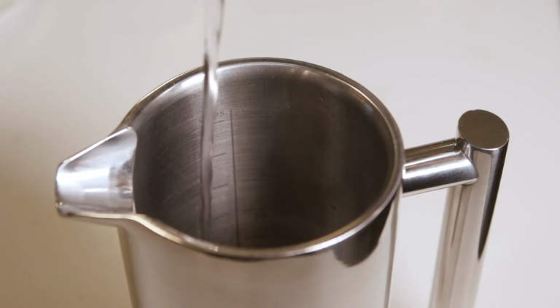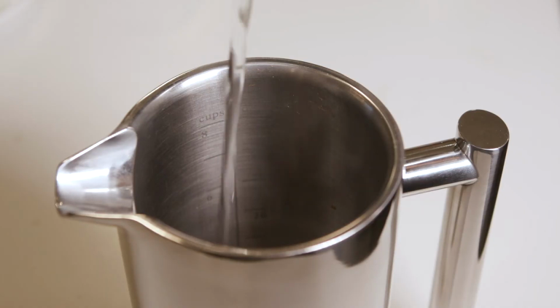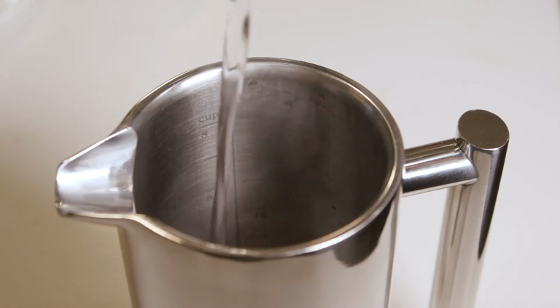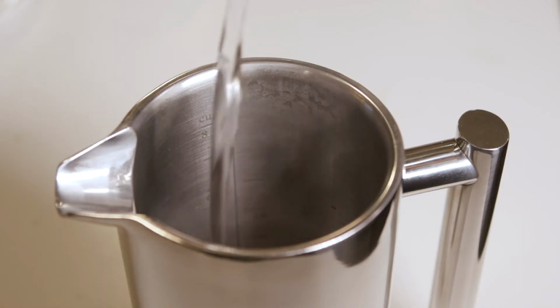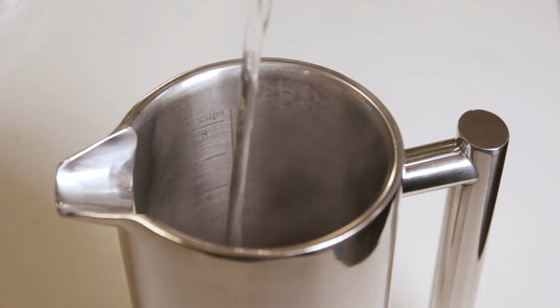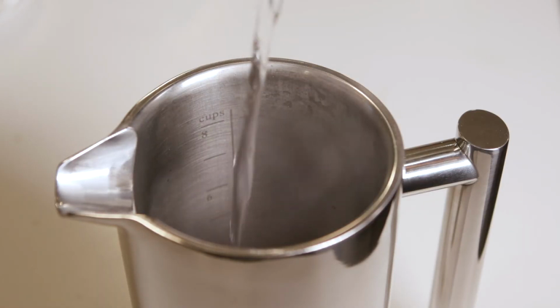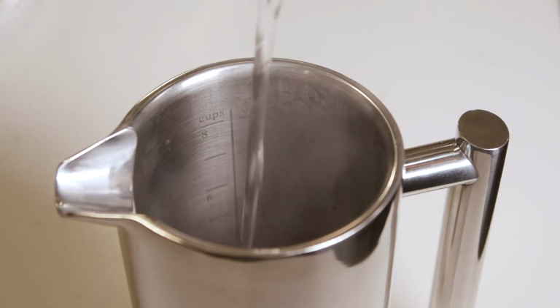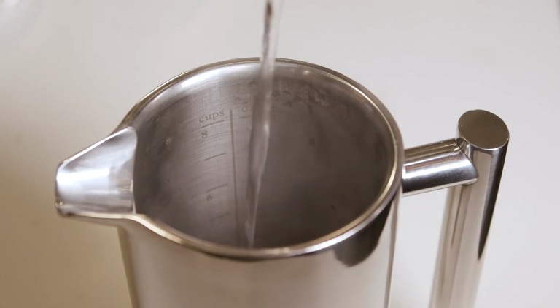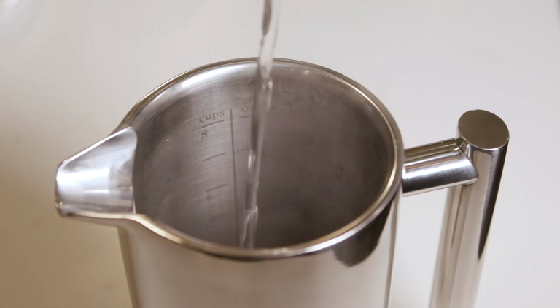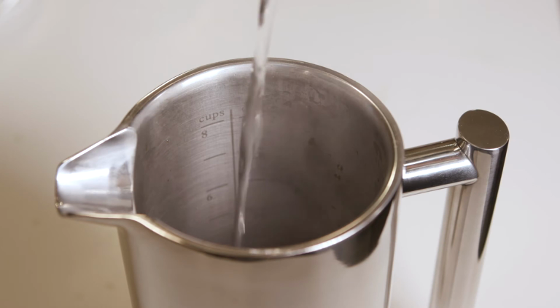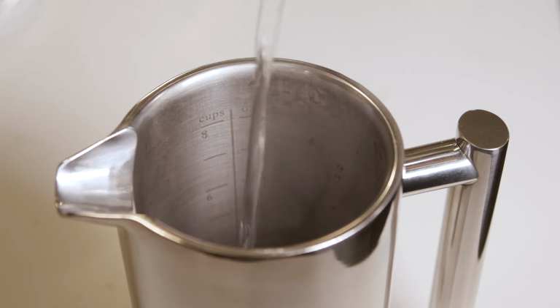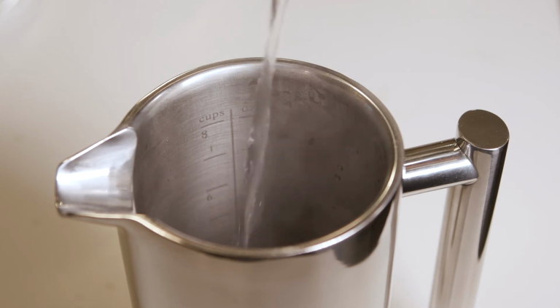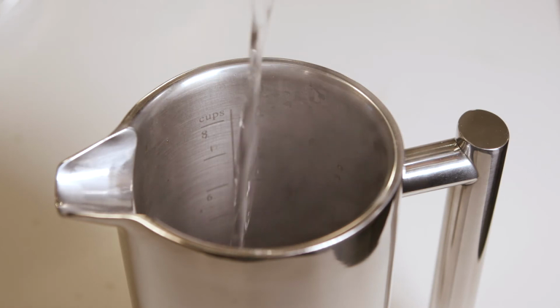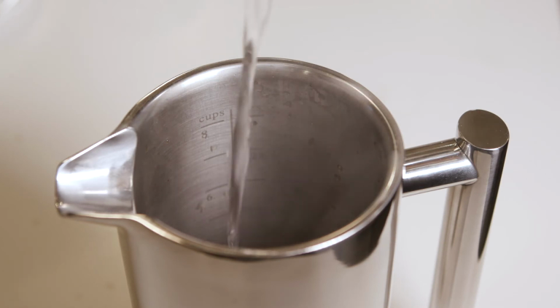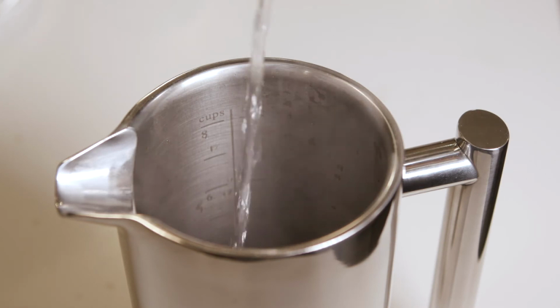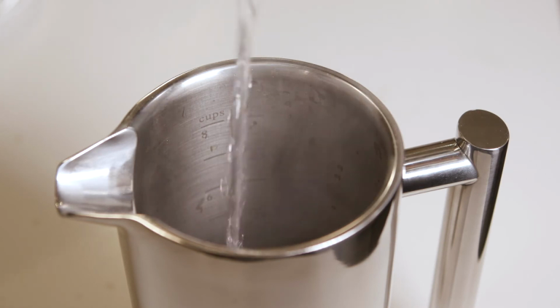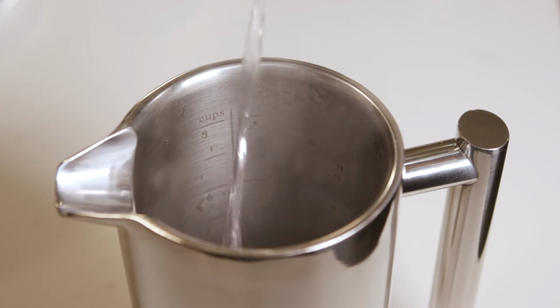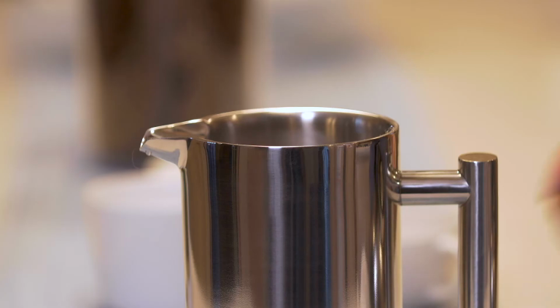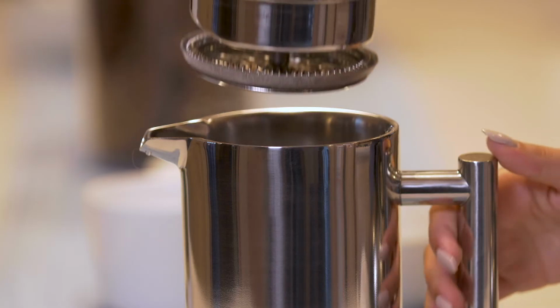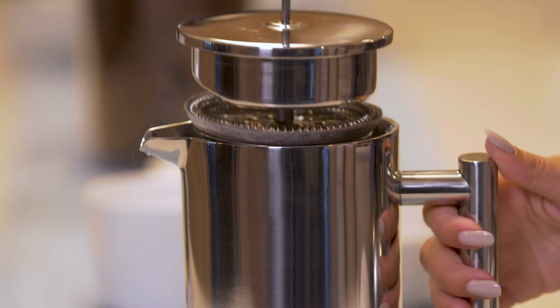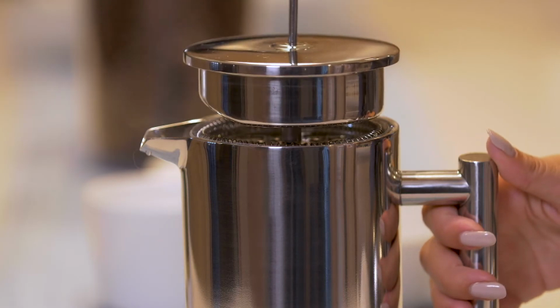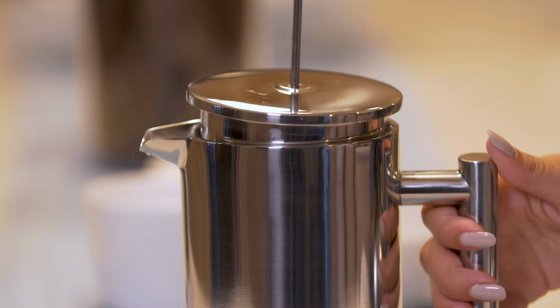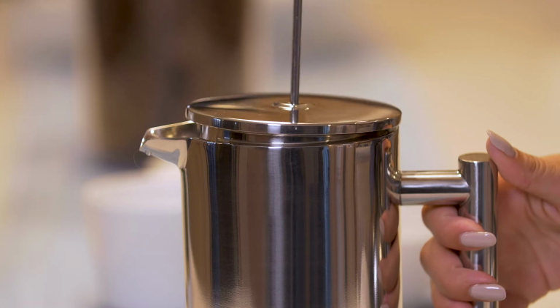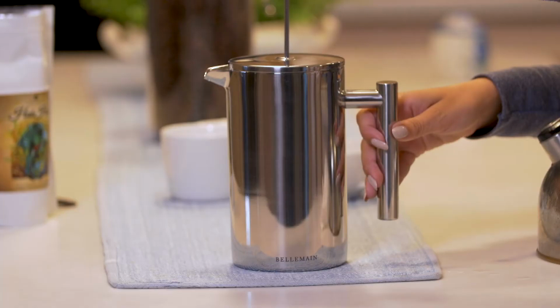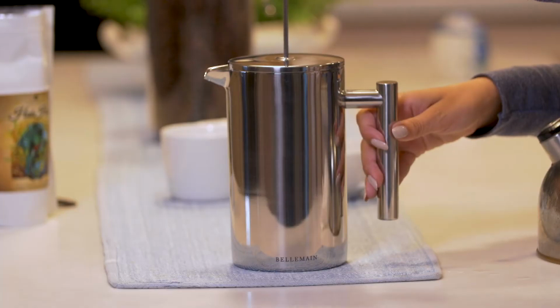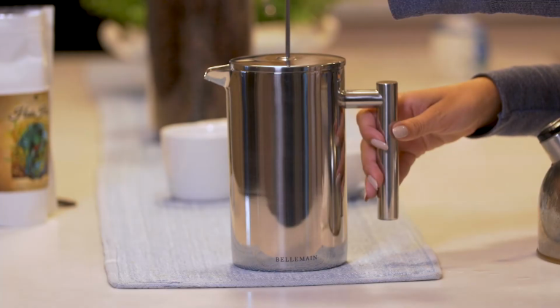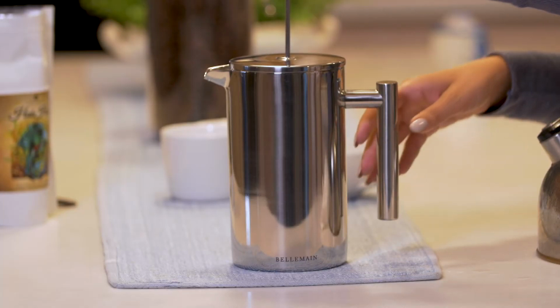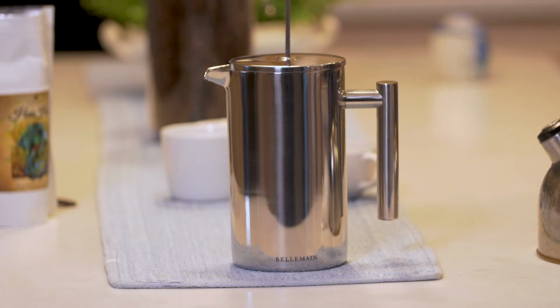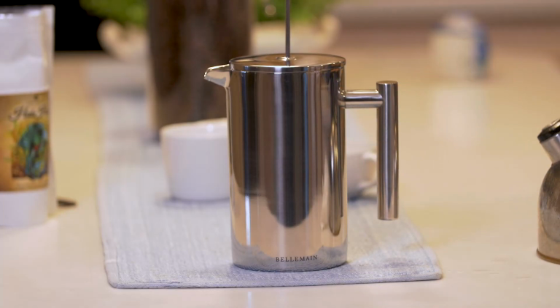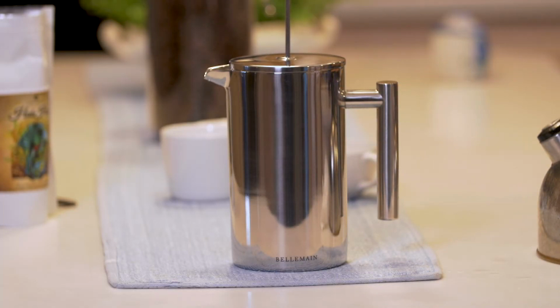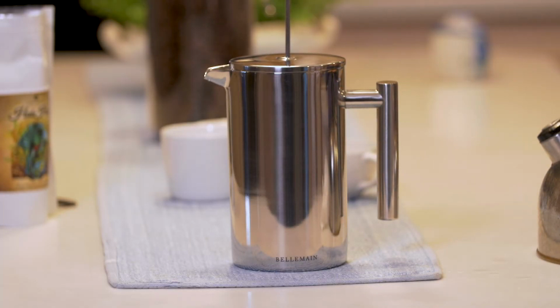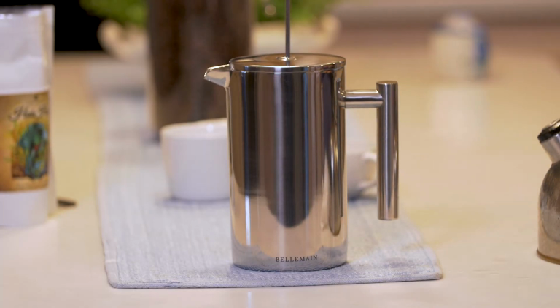Then pour in hot, not boiling water. Leave at least one inch of space at the top and avoid overfilling. Carefully reinsert the plunger into the pot, stopping just above the water, and let it brew for three to four minutes.